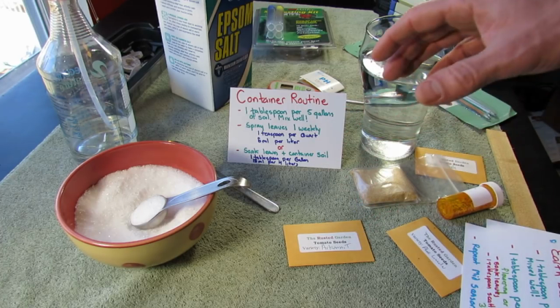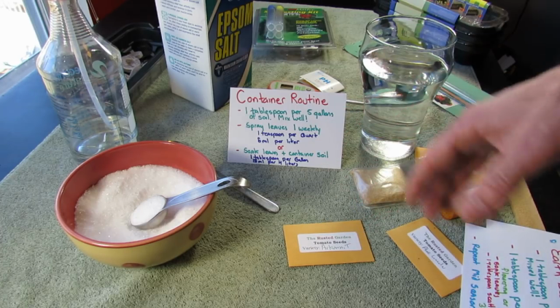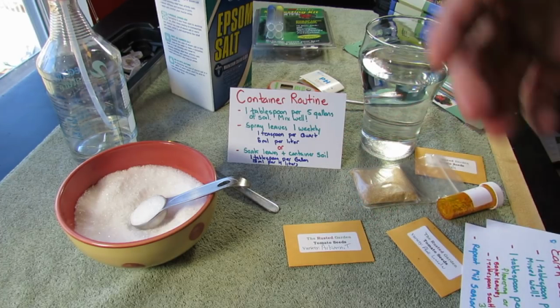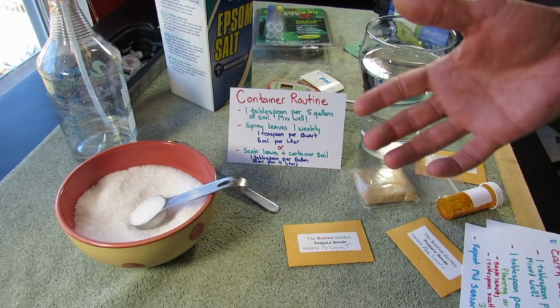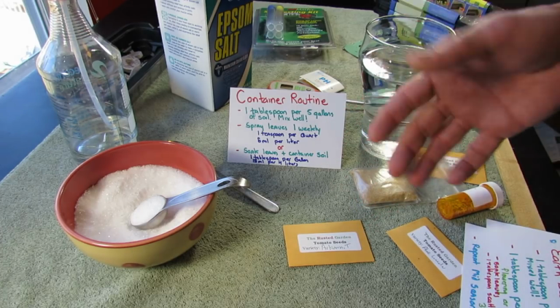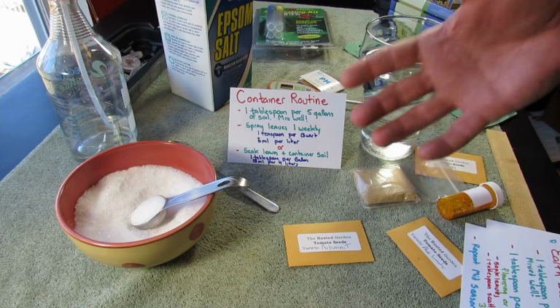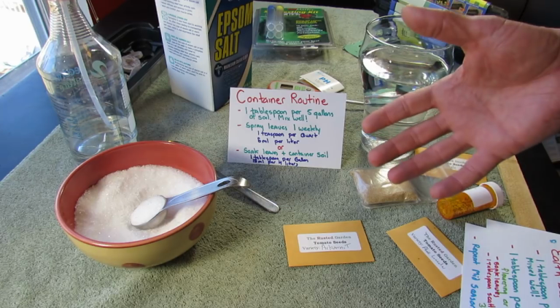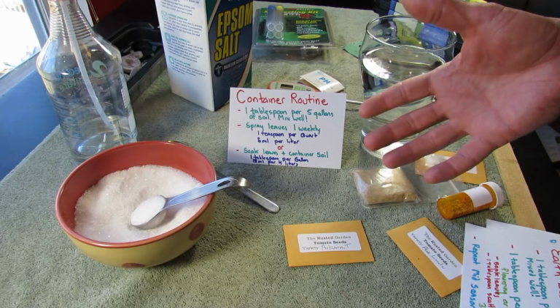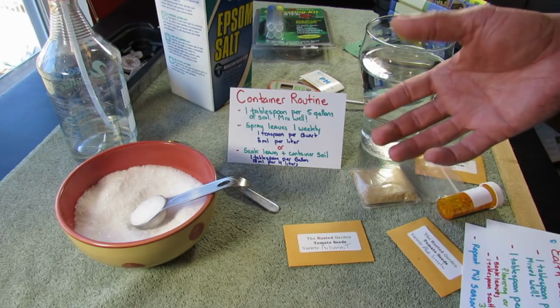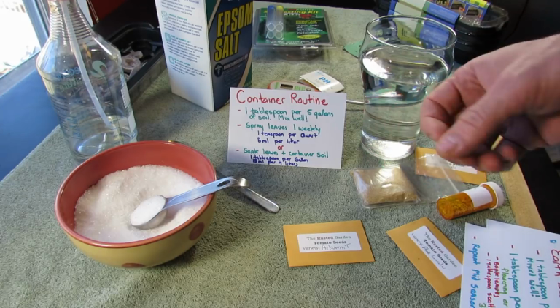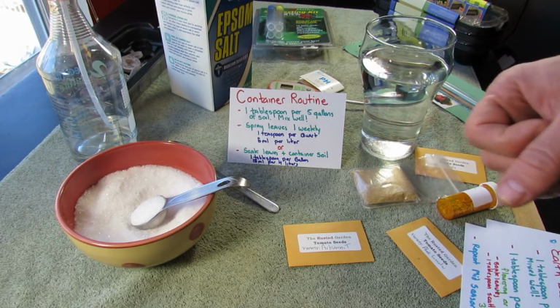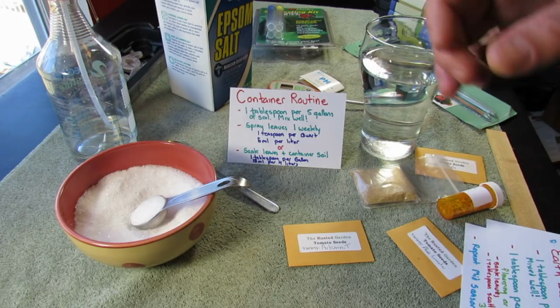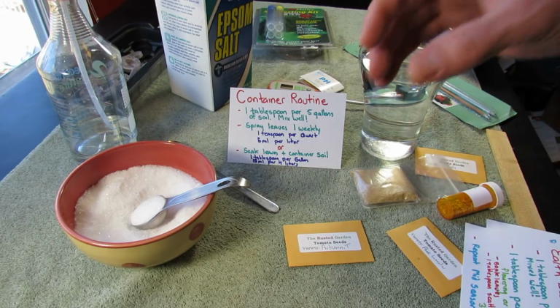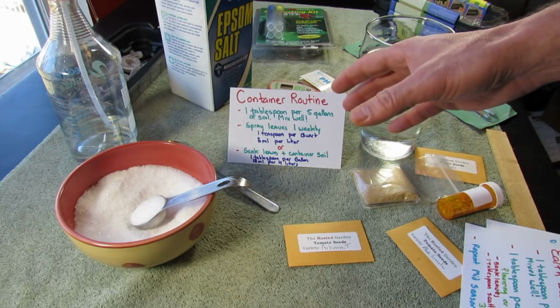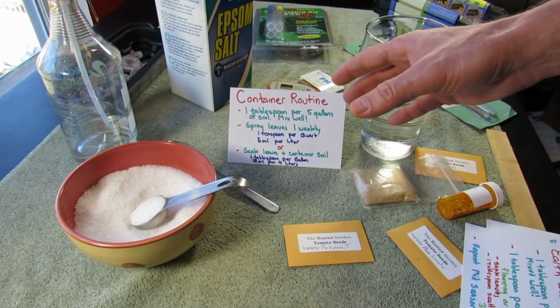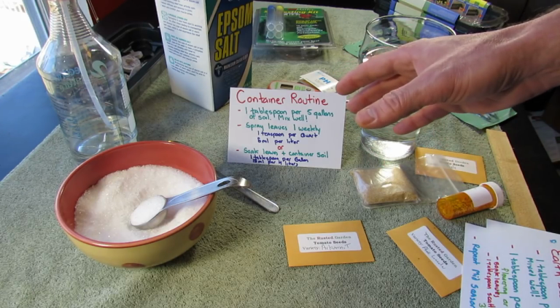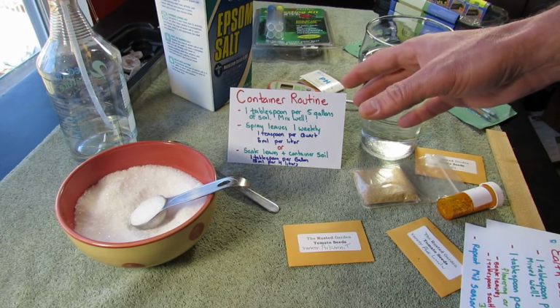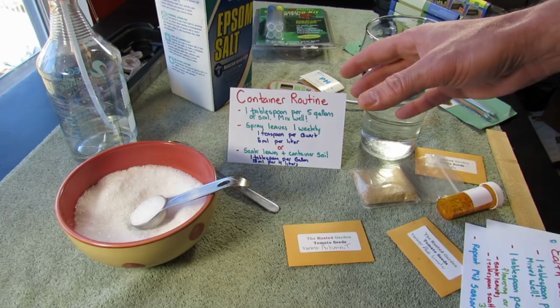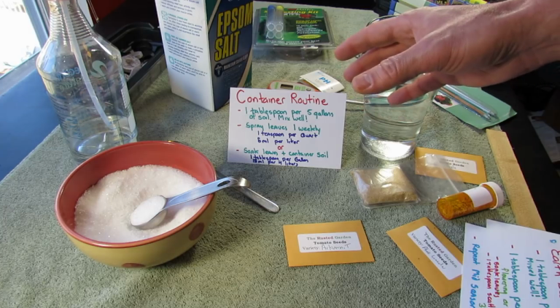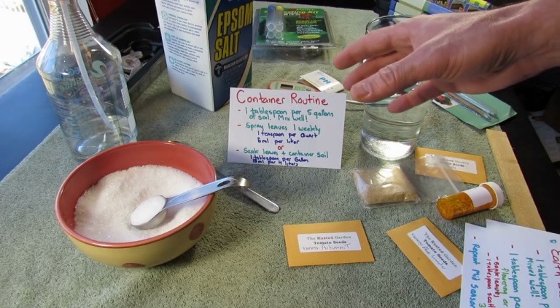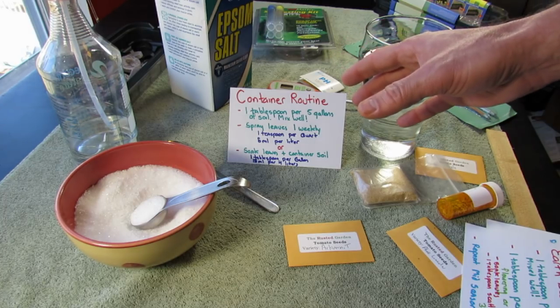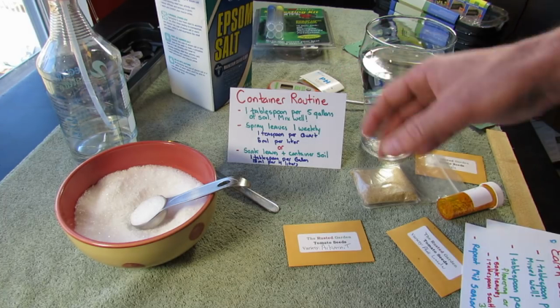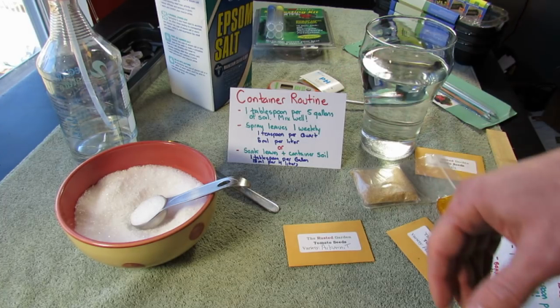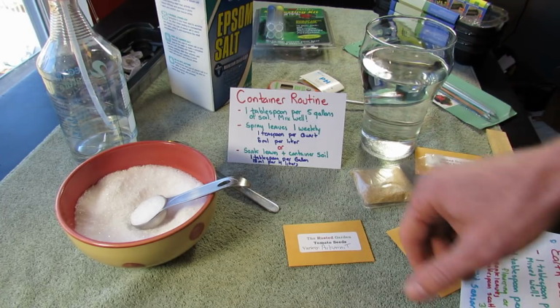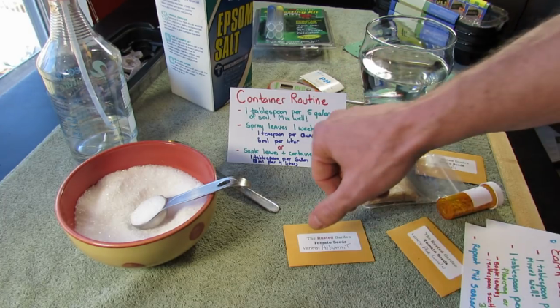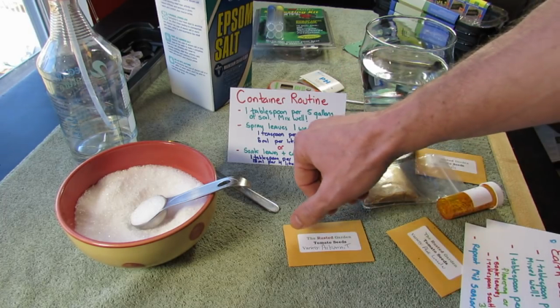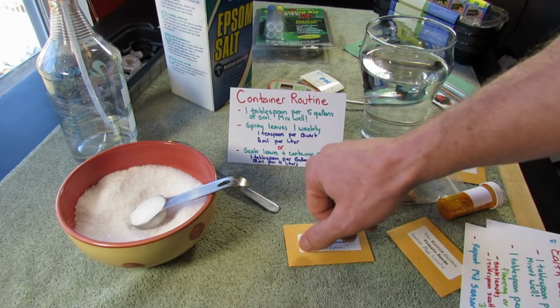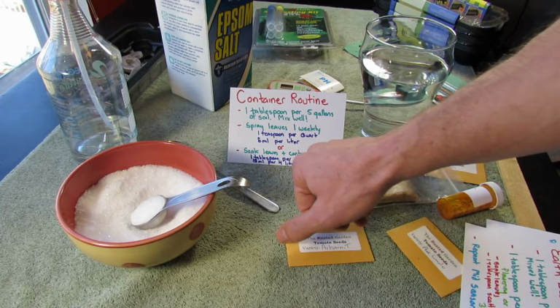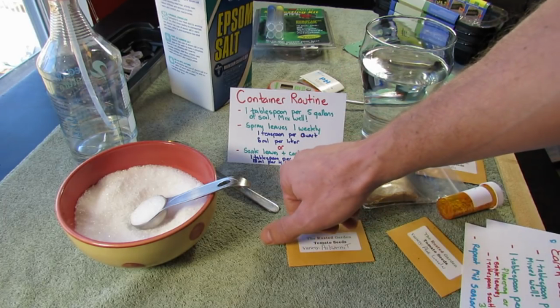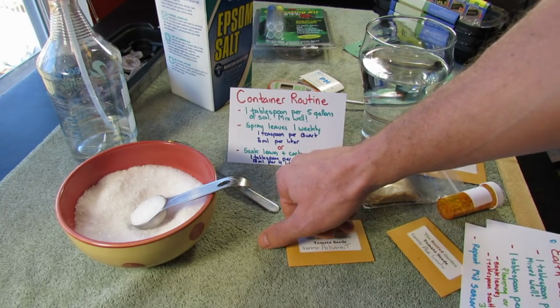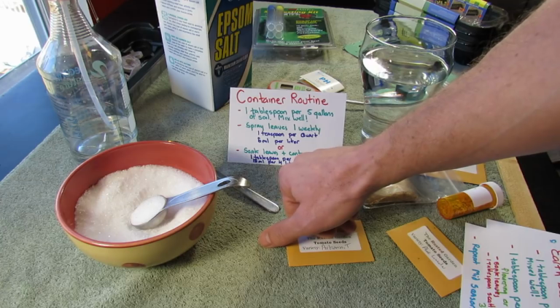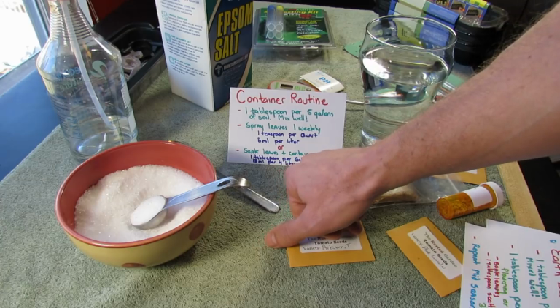That will really keep enough magnesium and sulfur in your container plants. And I actually made a mistake earlier — the leaf spray is every week, and the gallon soak is about every two weeks.